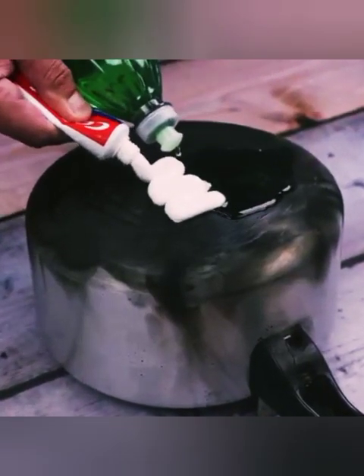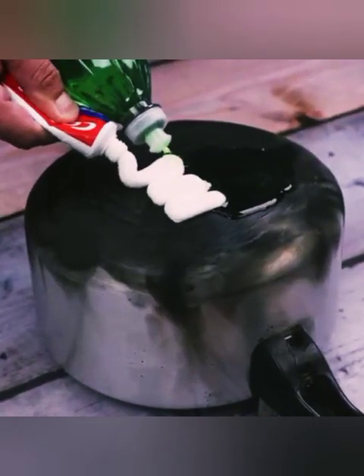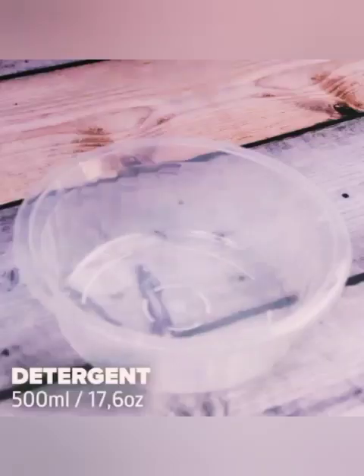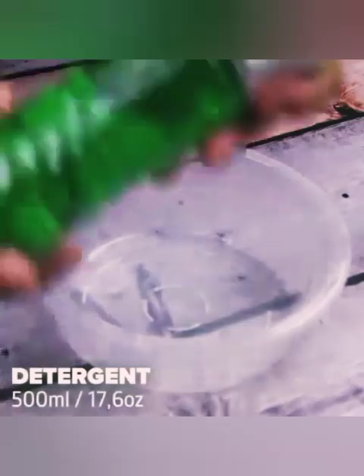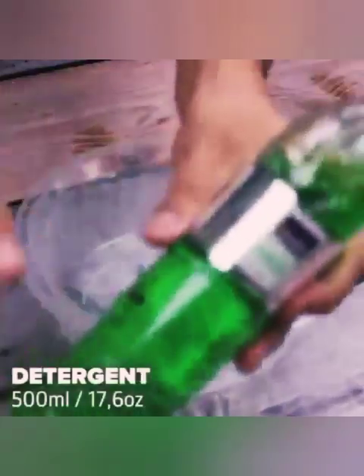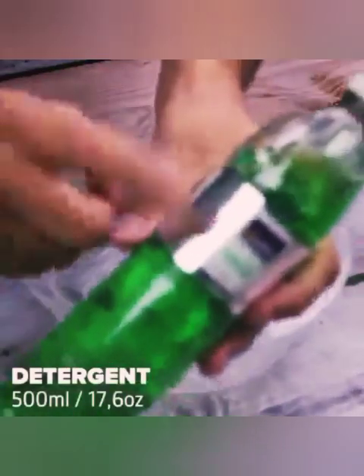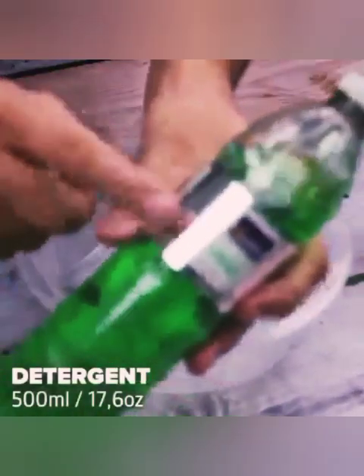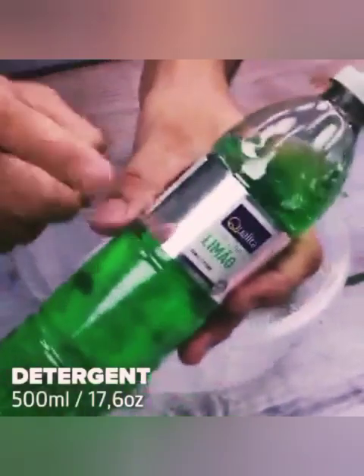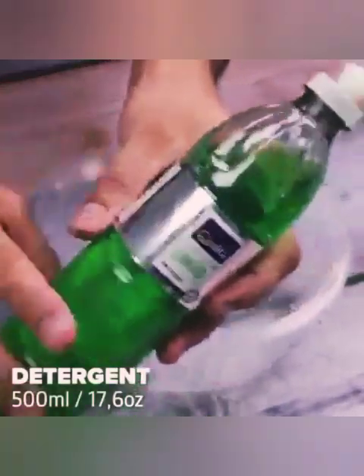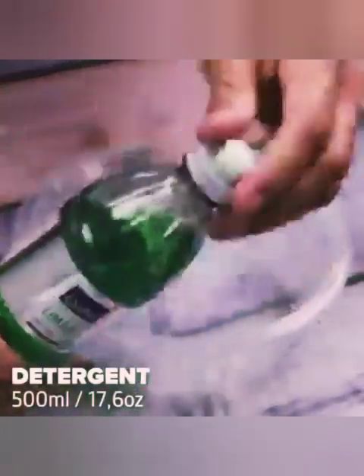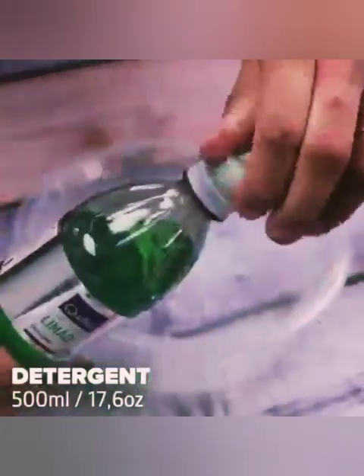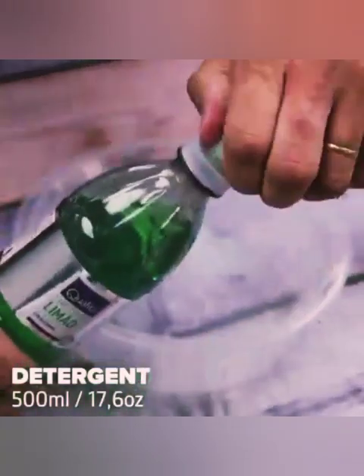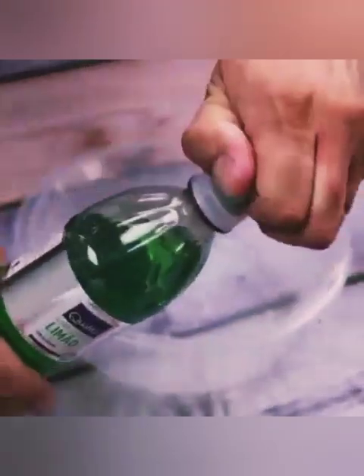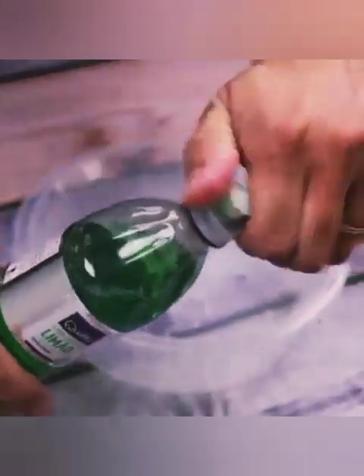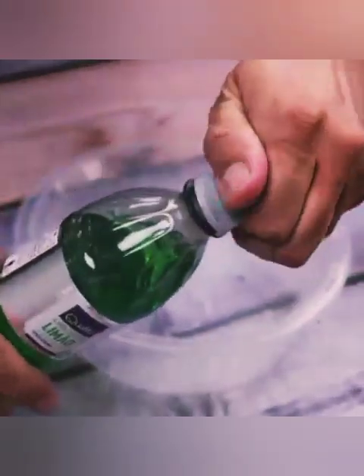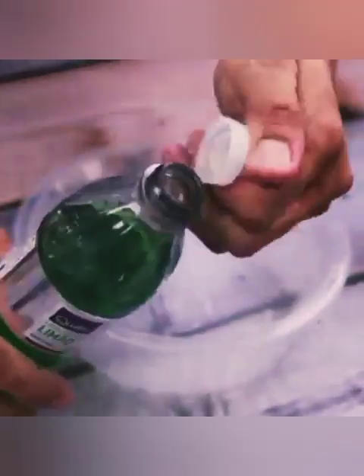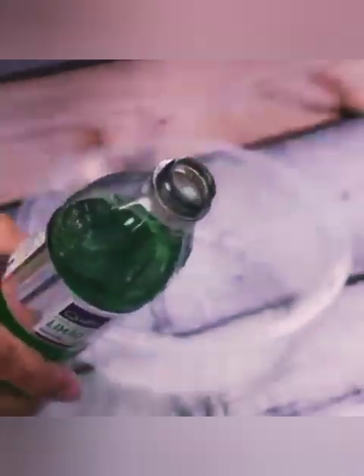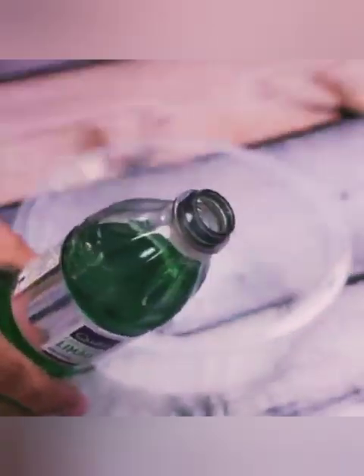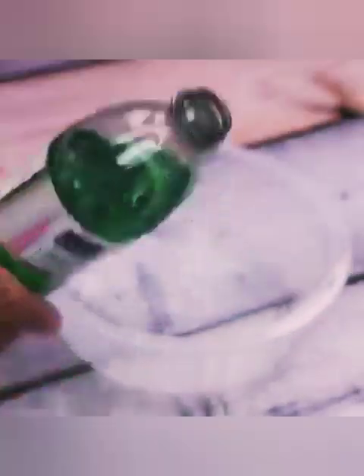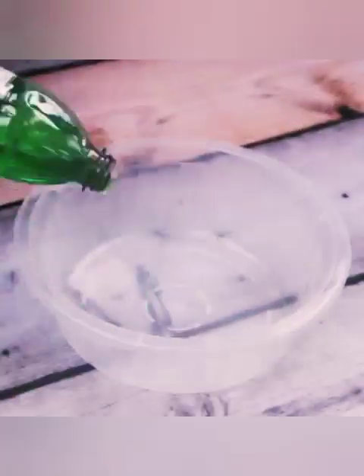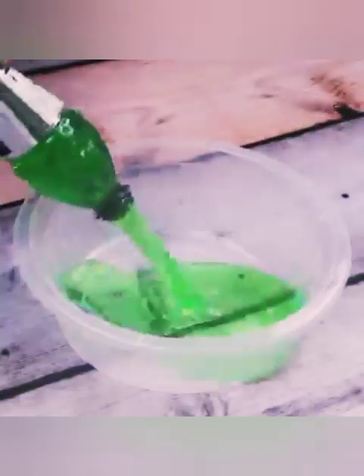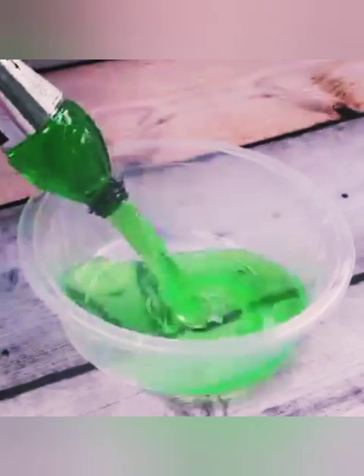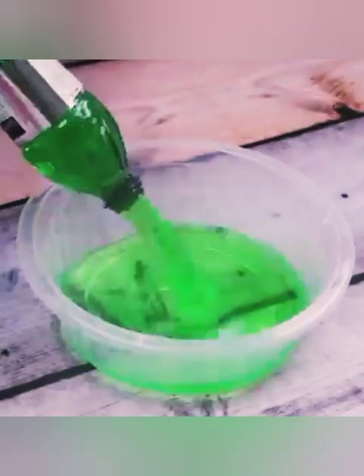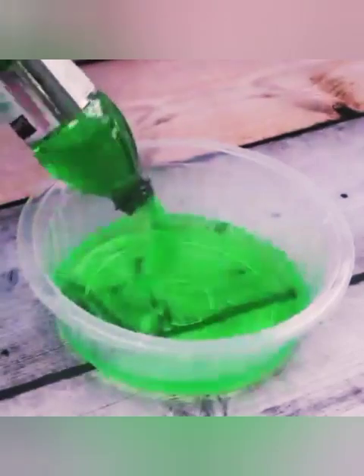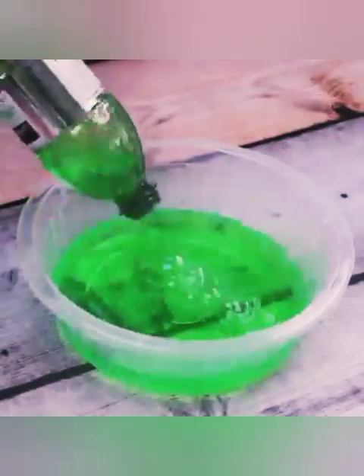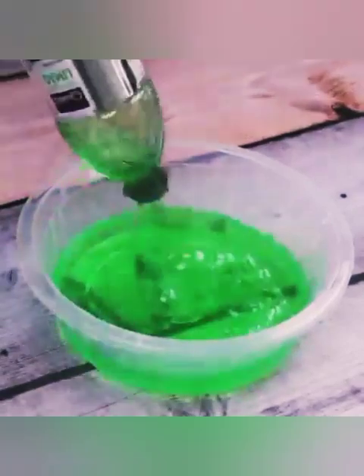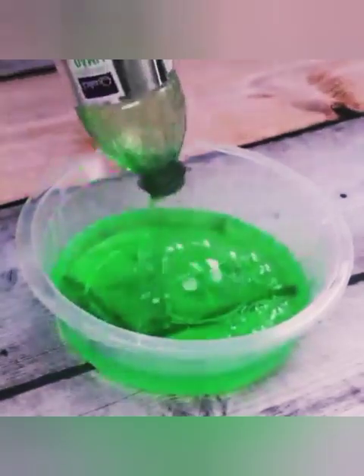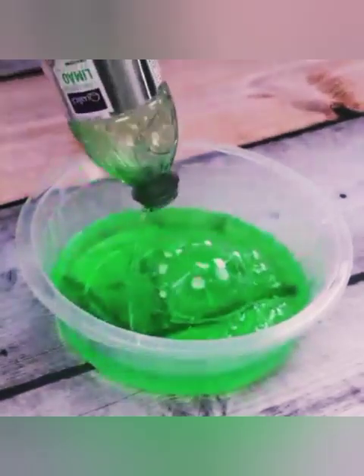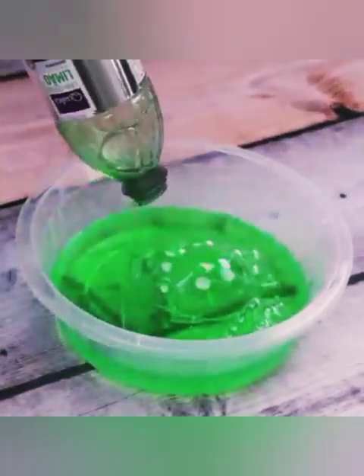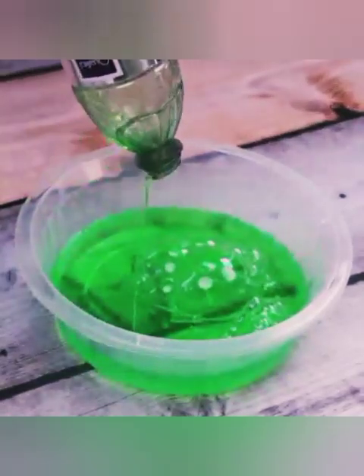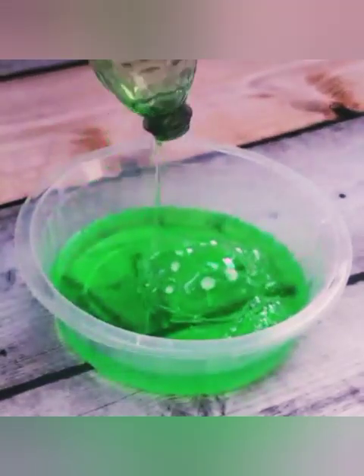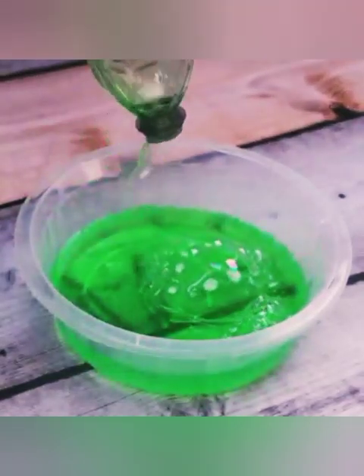To start this tip, we will need 500 milliliters of detergent. Guys, tell me if you have any home tips to help with cleaning — I would love to know.